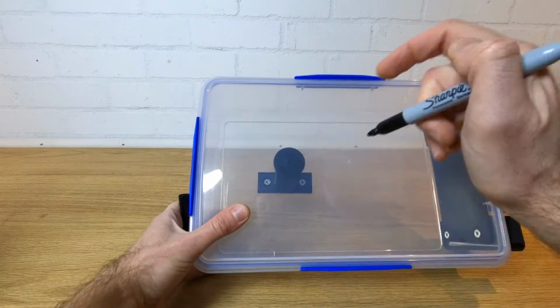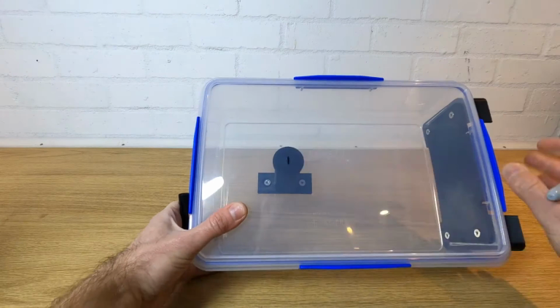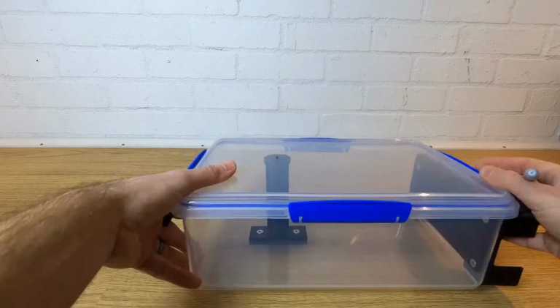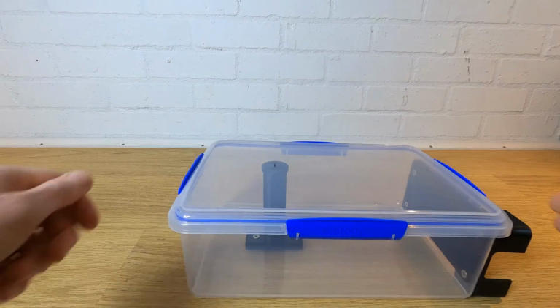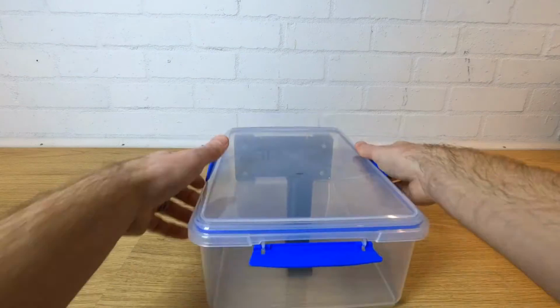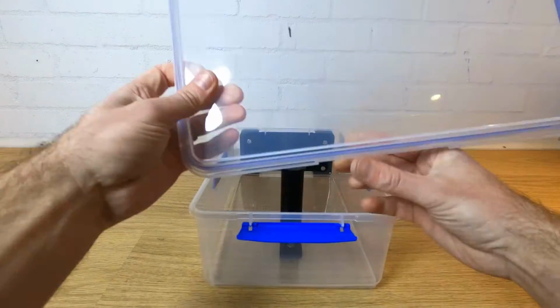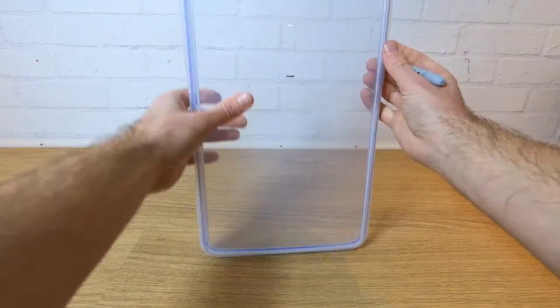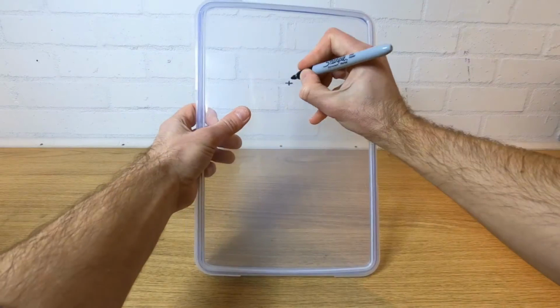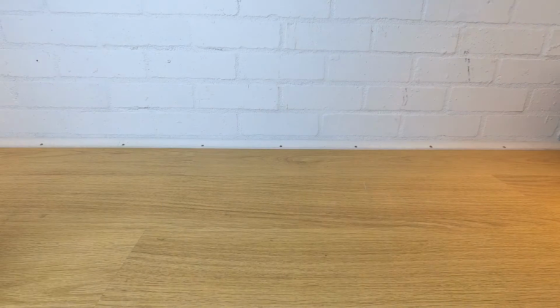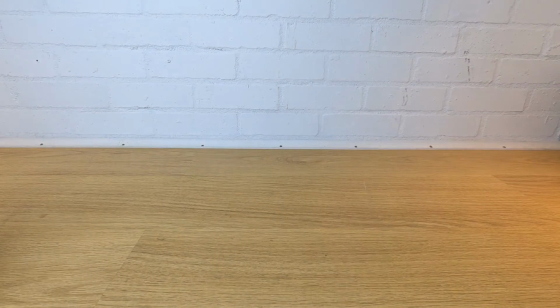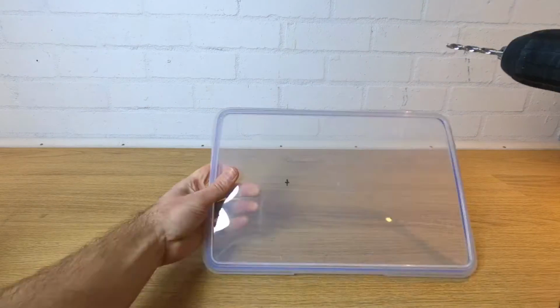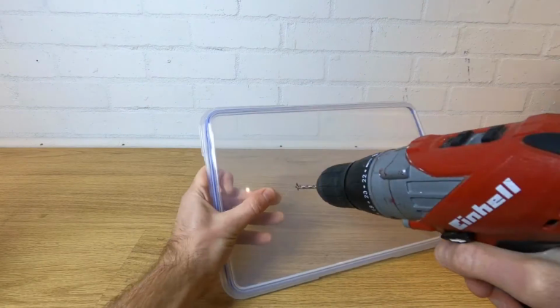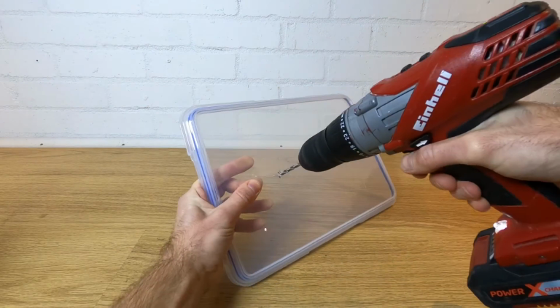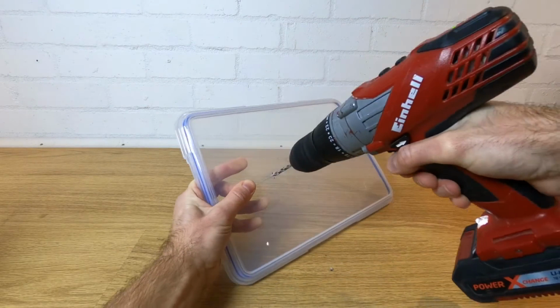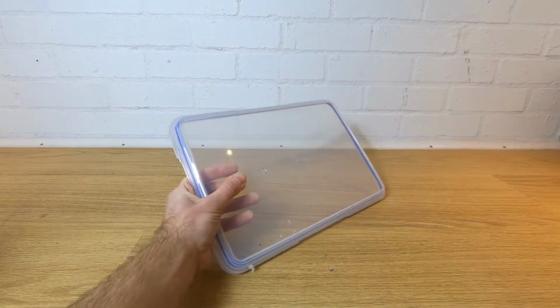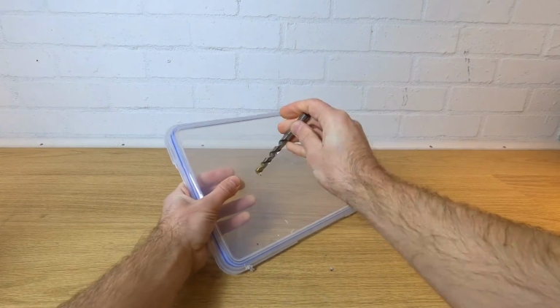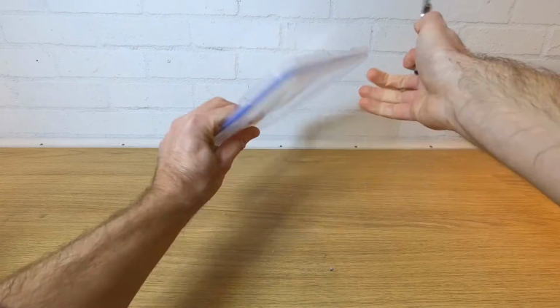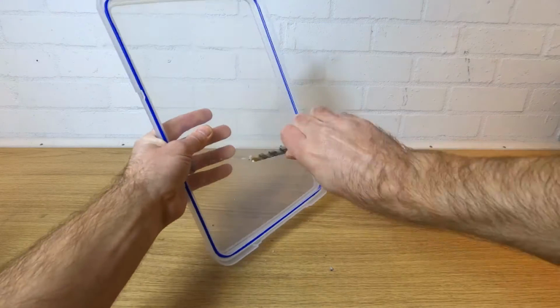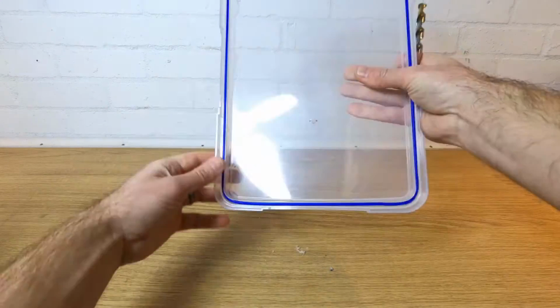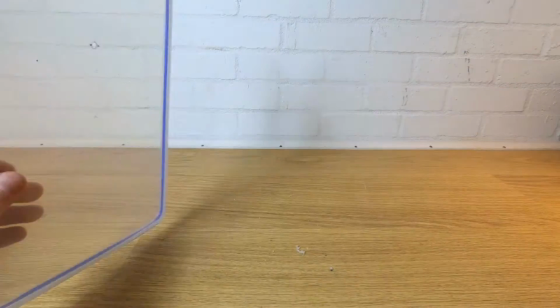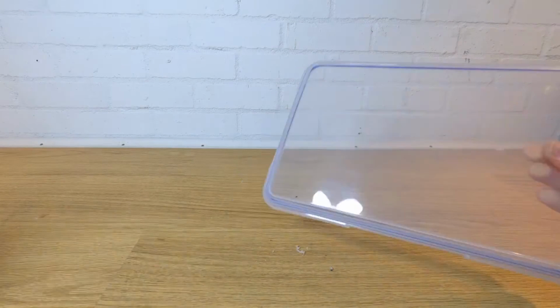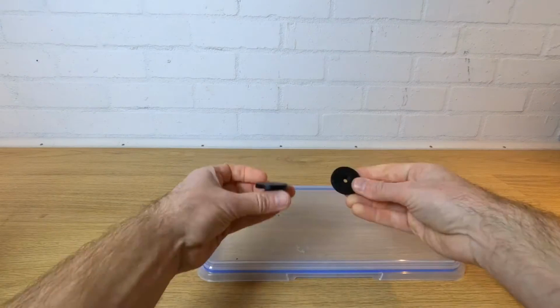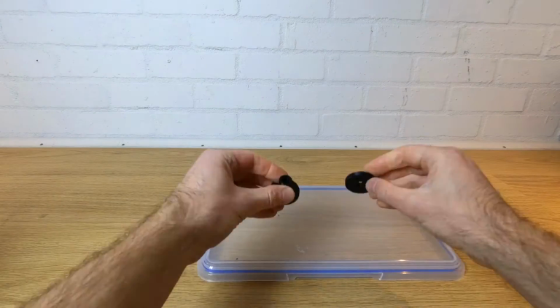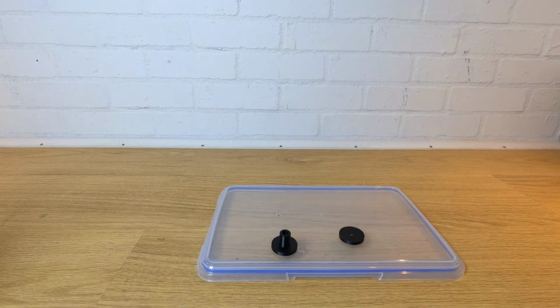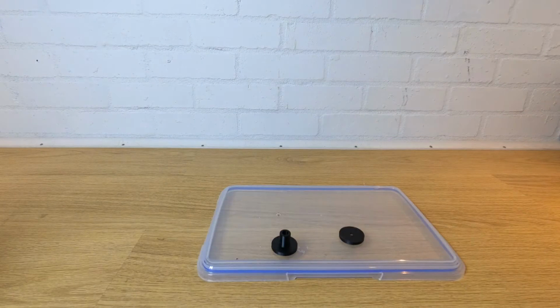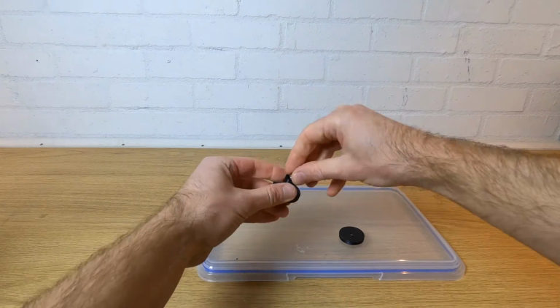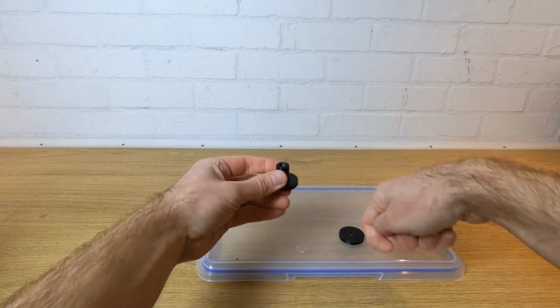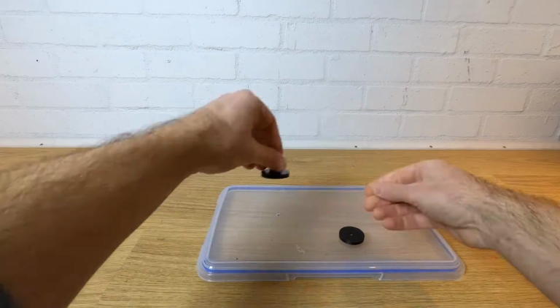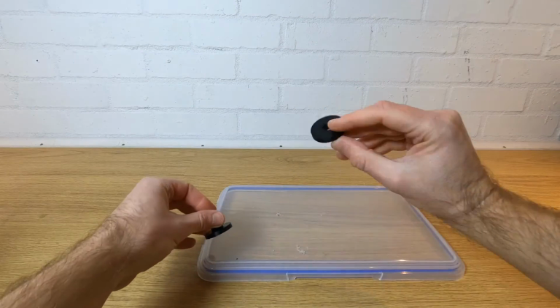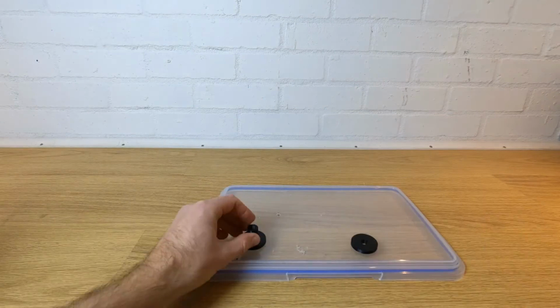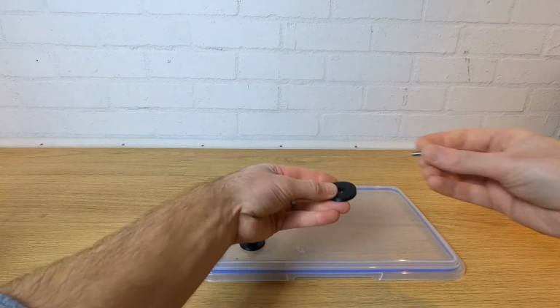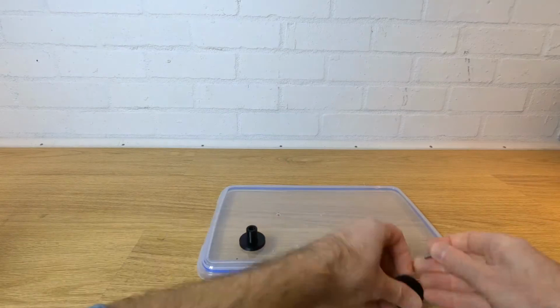Looking through the lid, mark in the centre of the back of the spigot. Remove the lid and drill a hole at this mark. Using the spigot cap, bolt the spigot to the lid and check that everything goes together when you reattach the lid.